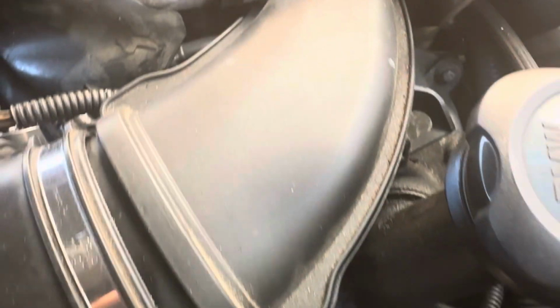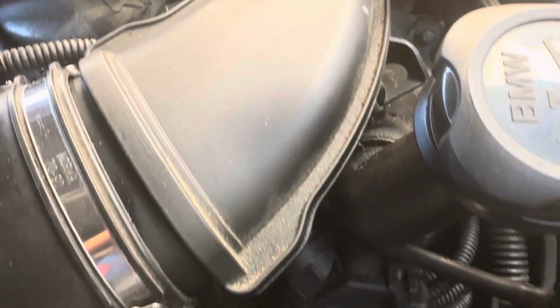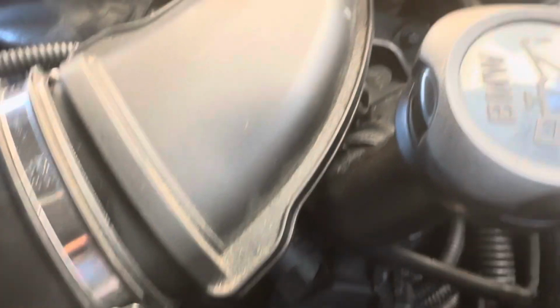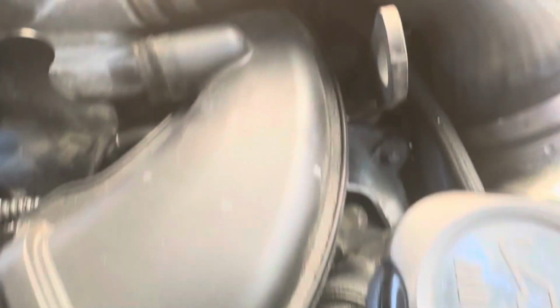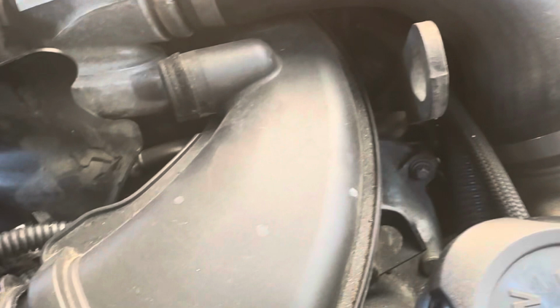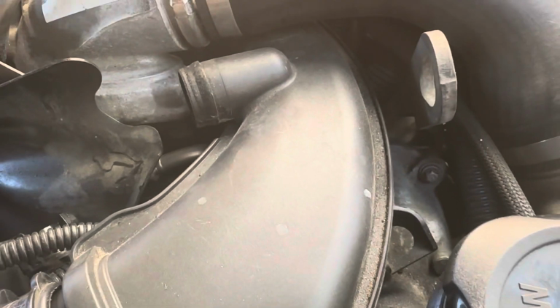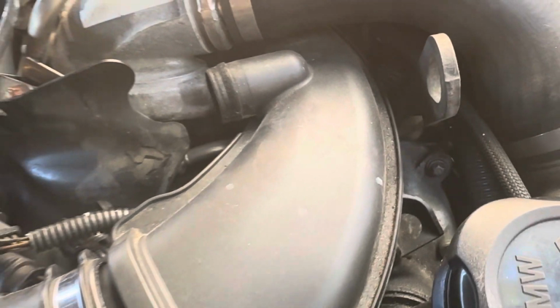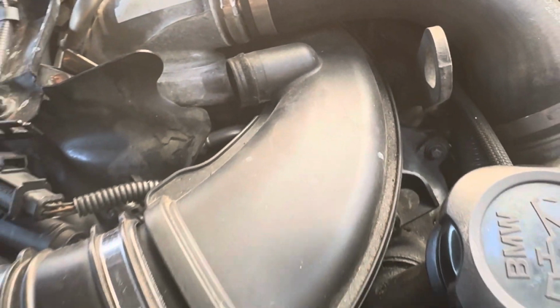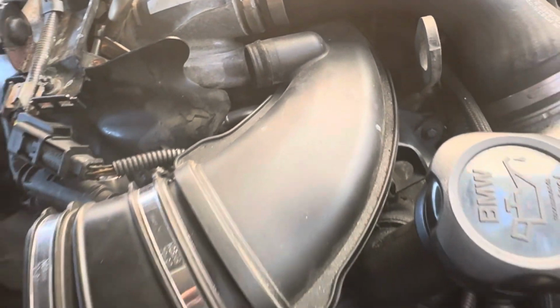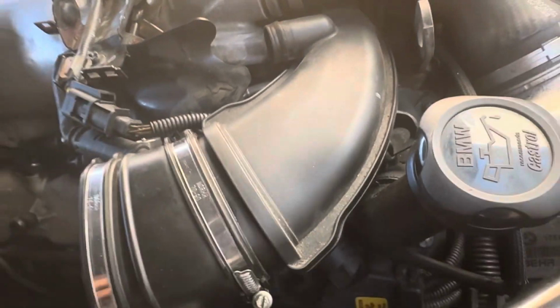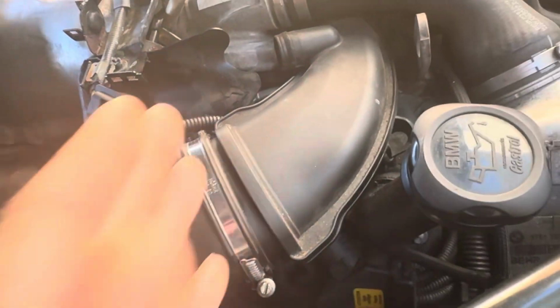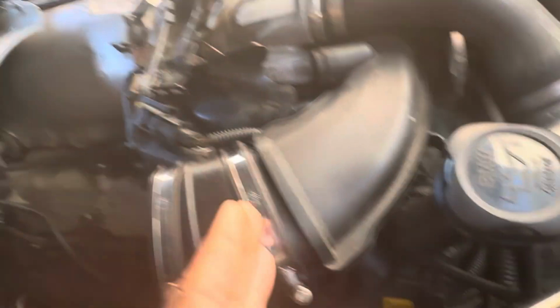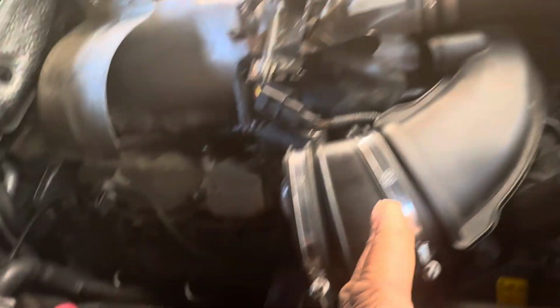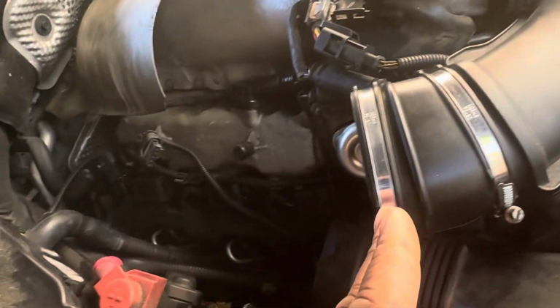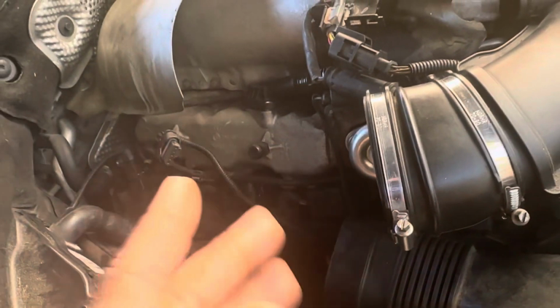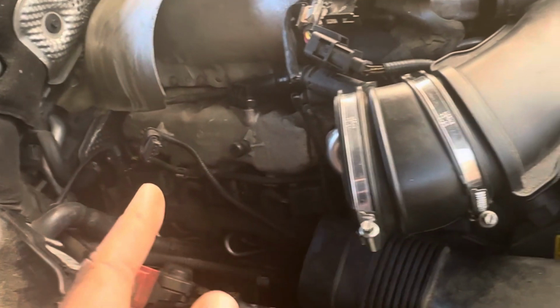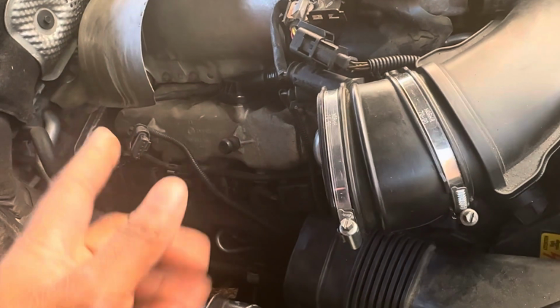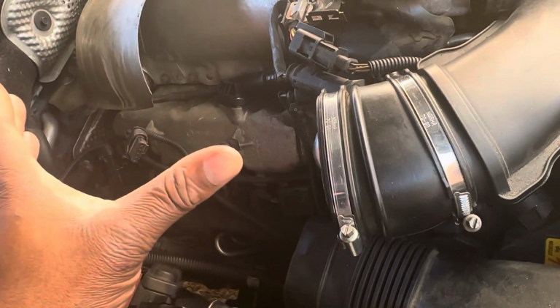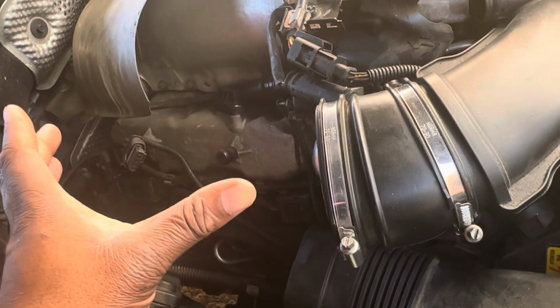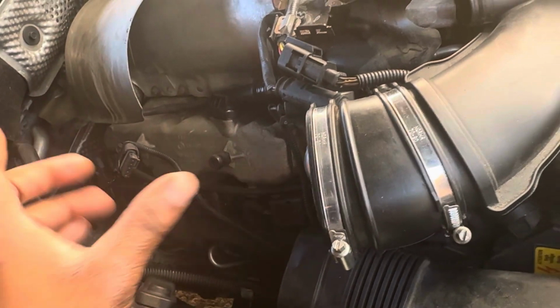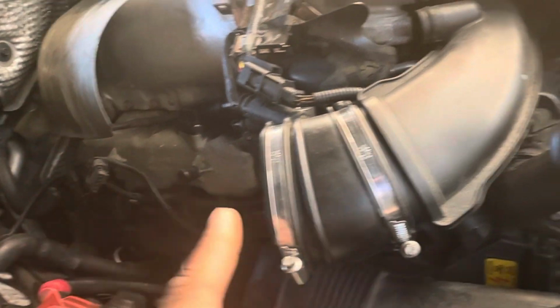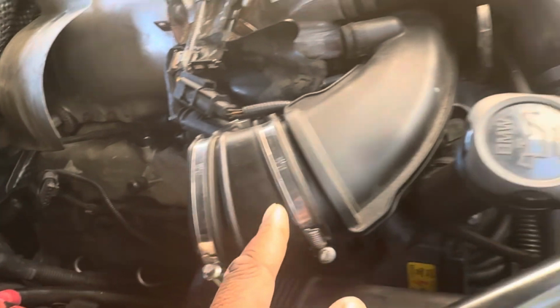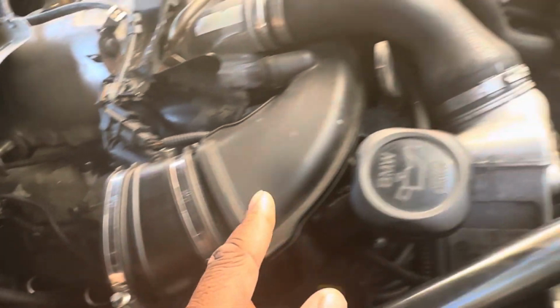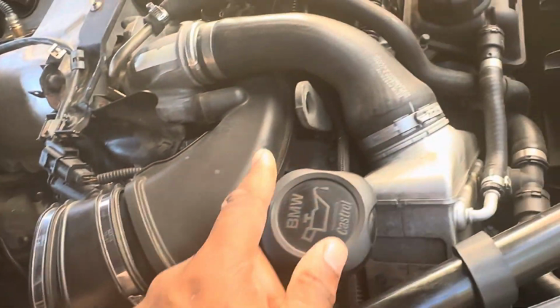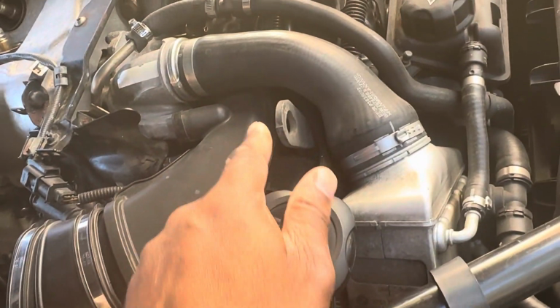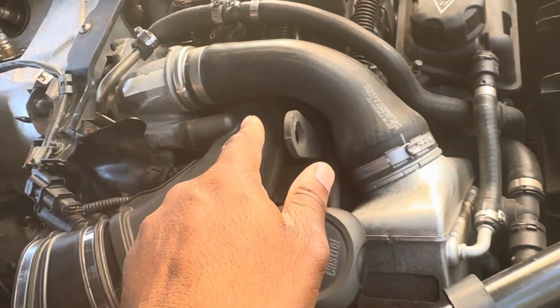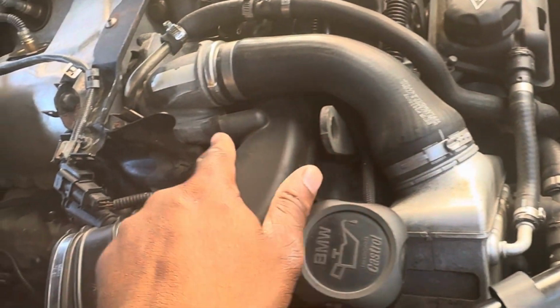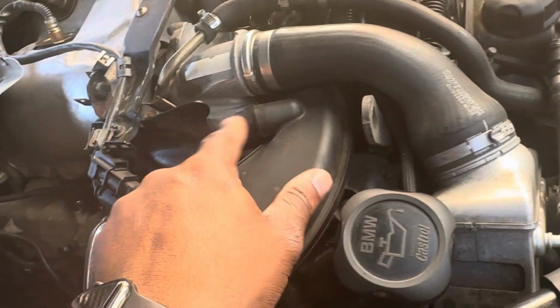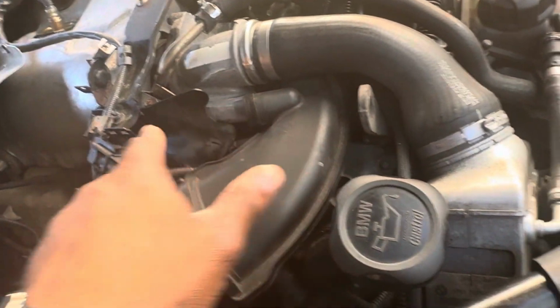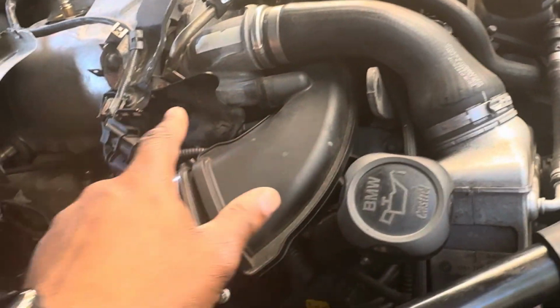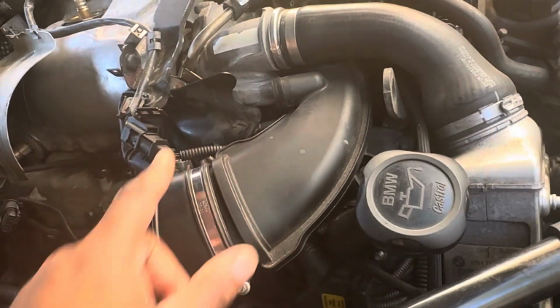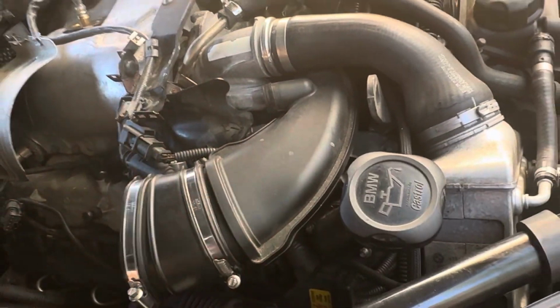Again, remember I said the issue is in front of the mass airflow sensor. The mass airflow sensor sits here, and the issue is in front of it.